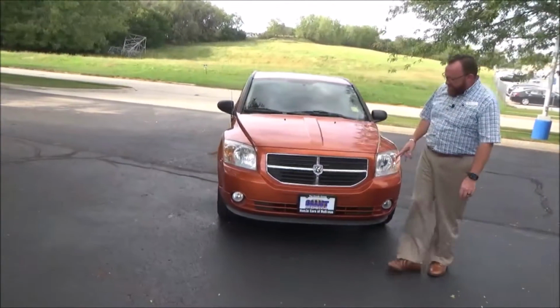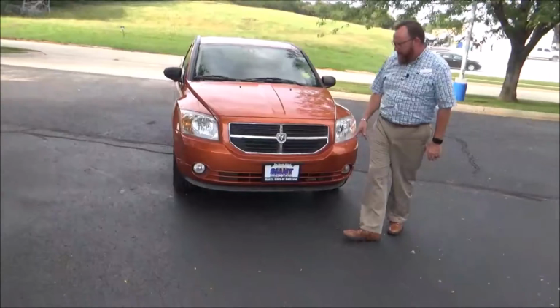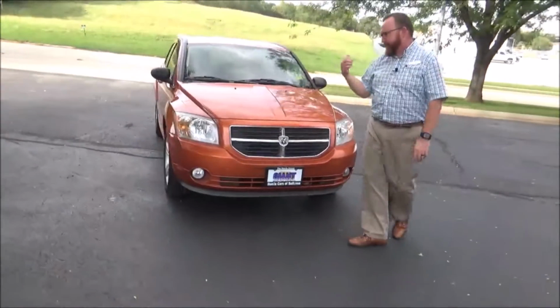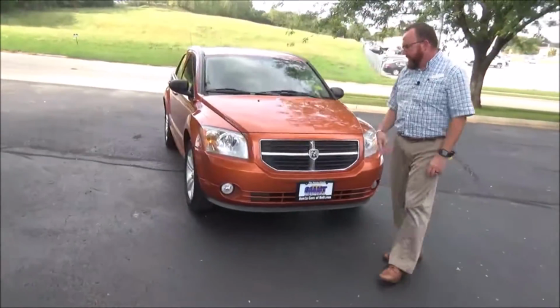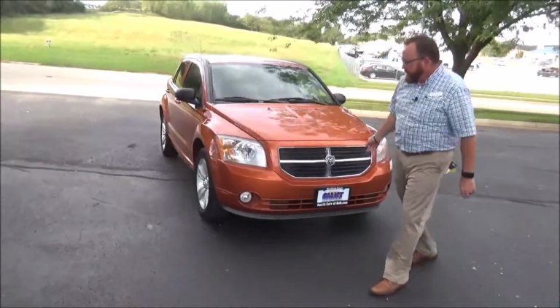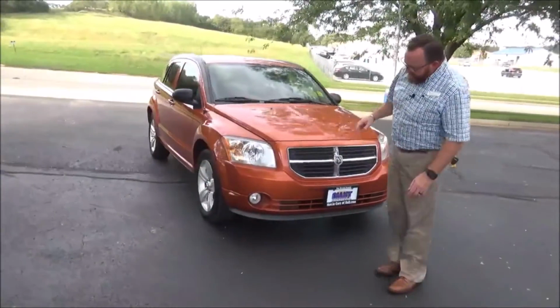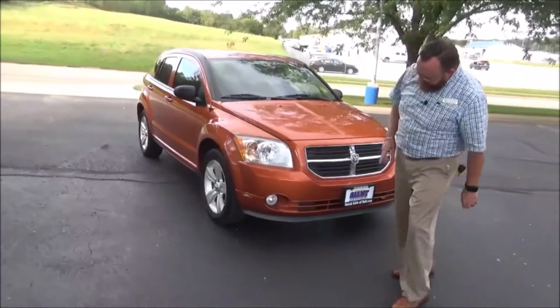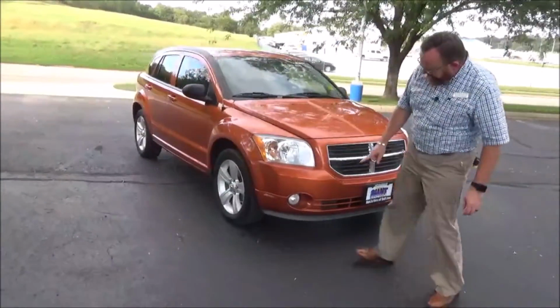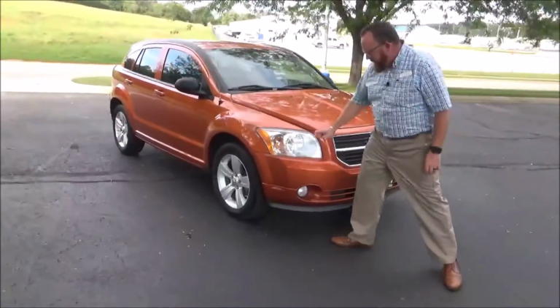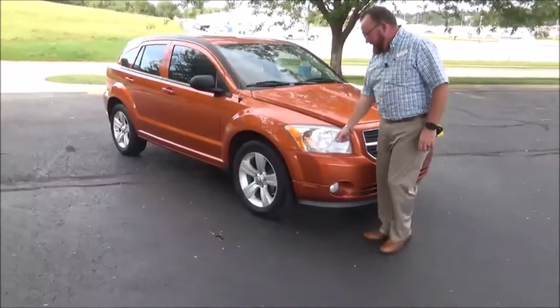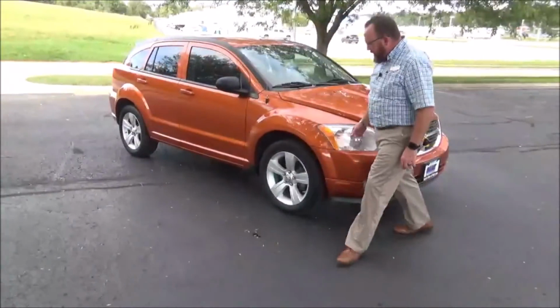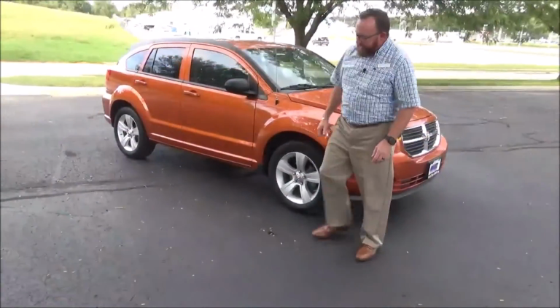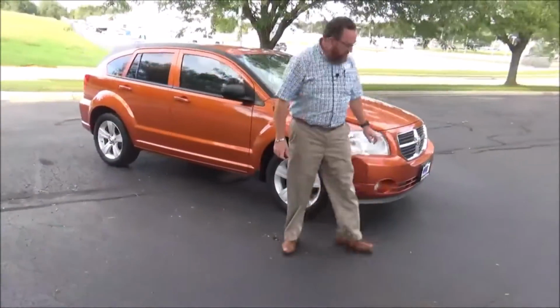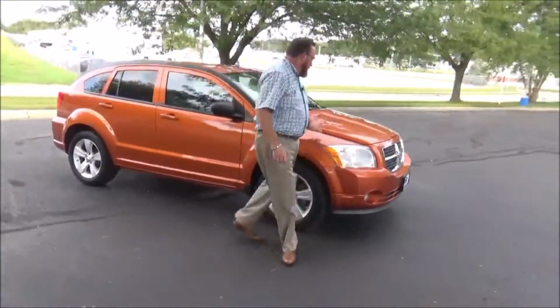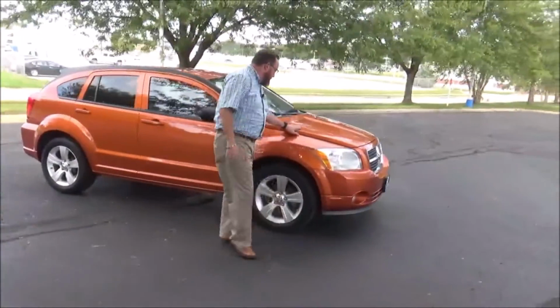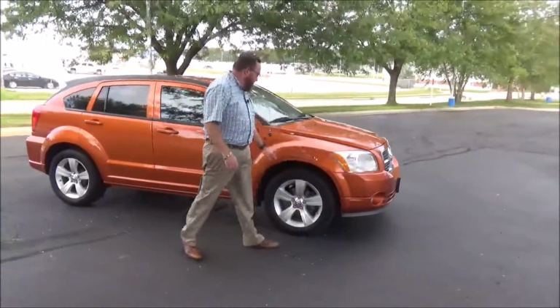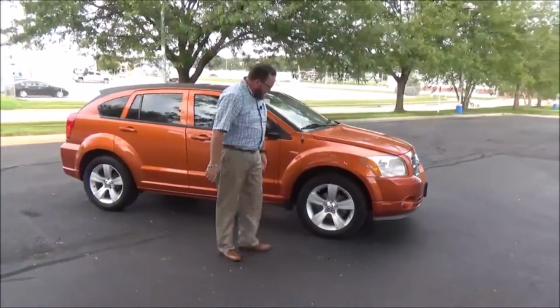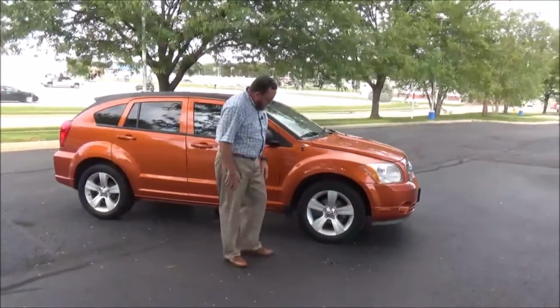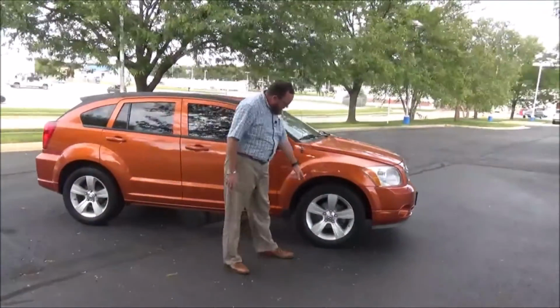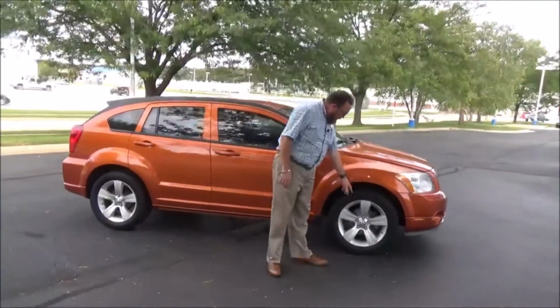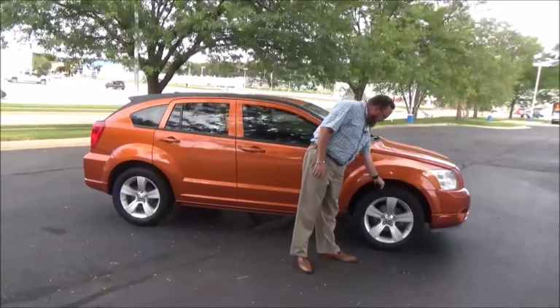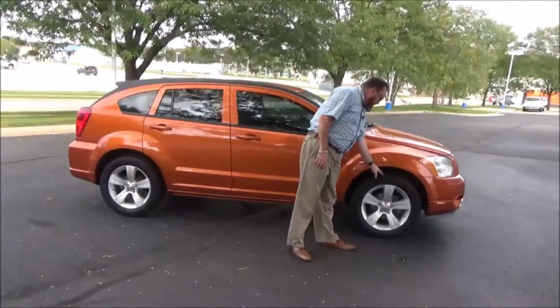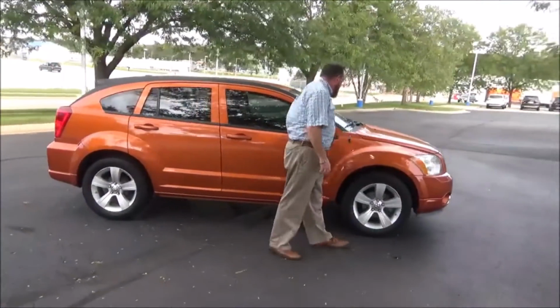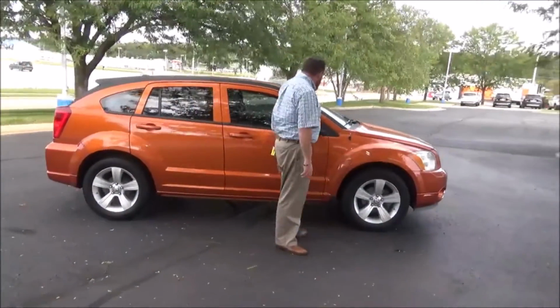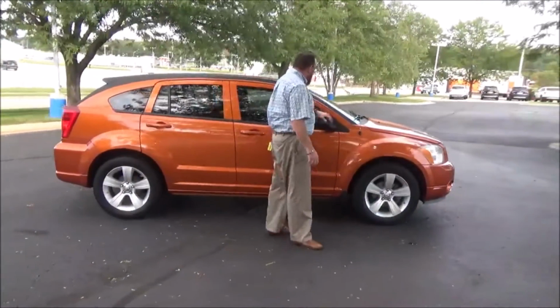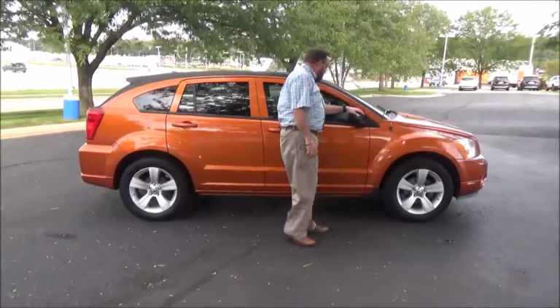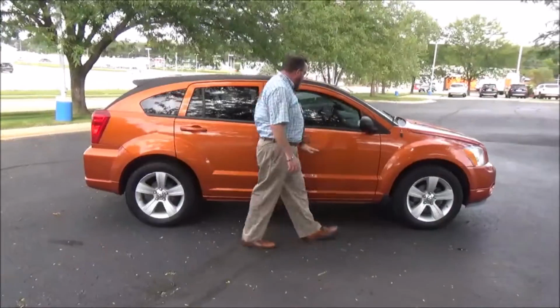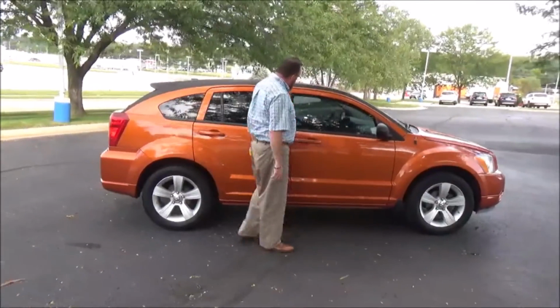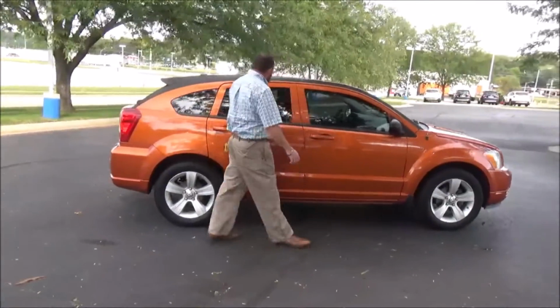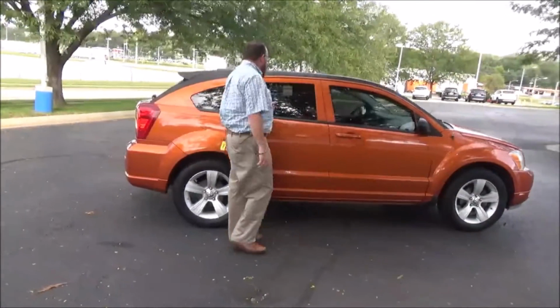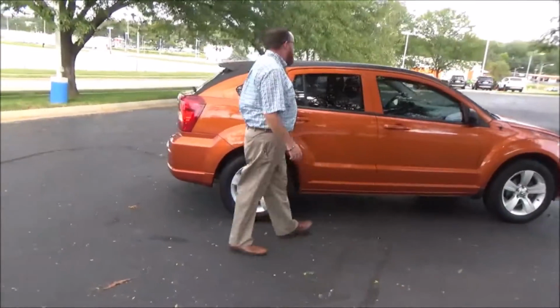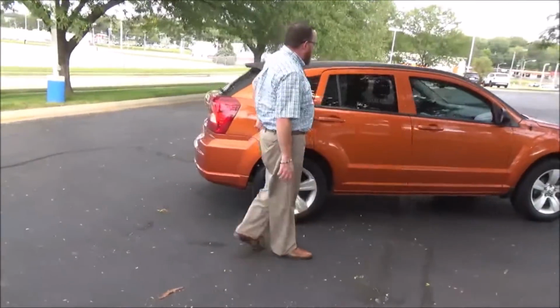5 mile an hour bumpers front and back, chrome extended grille, fog lights, Lexan covered wraparound headlights. It's got some hail damage on her. 17-inch alloy wheels, lots of tread on the tires, breakaway mirrors, reinforced steel door beams, solar ray tinted glass.